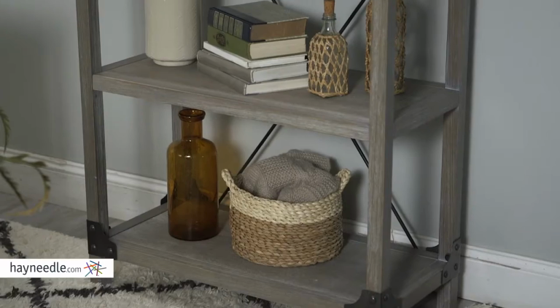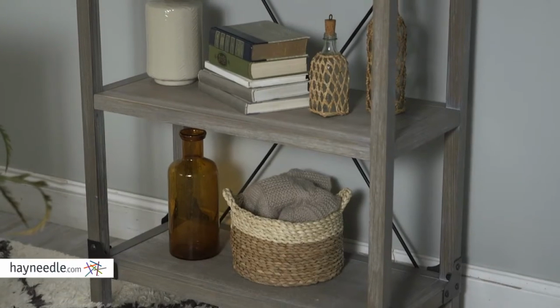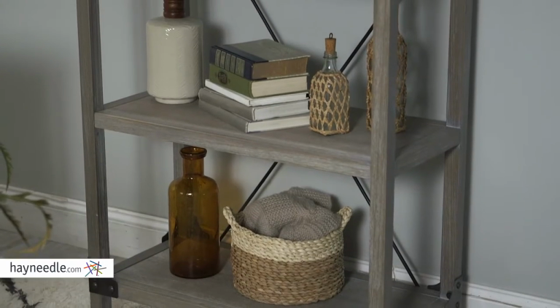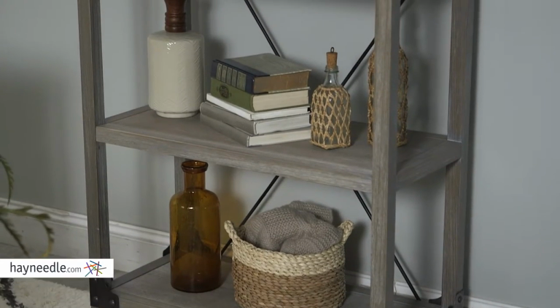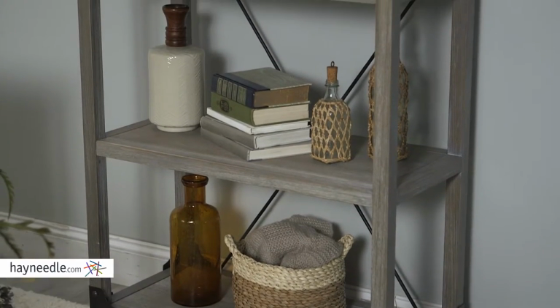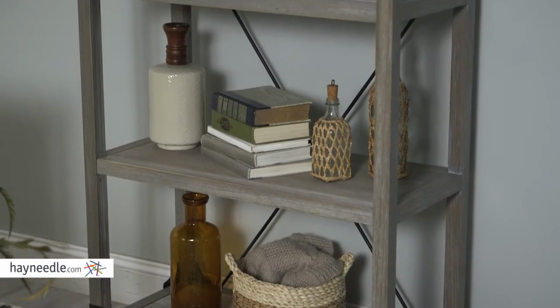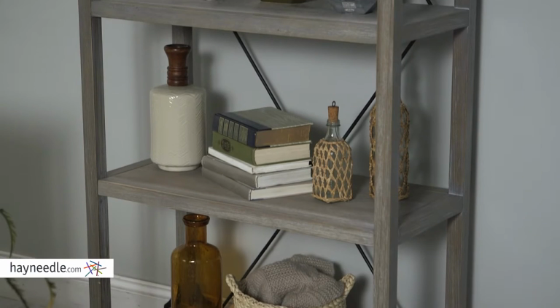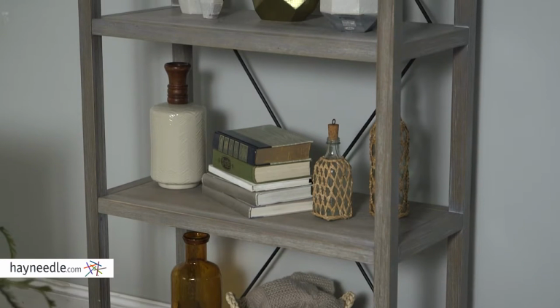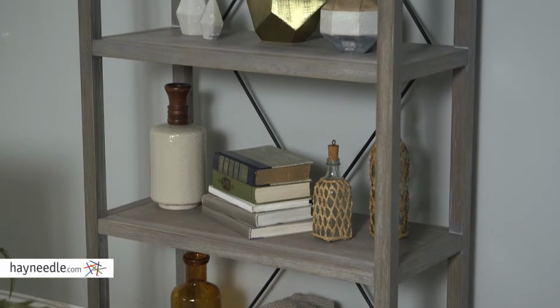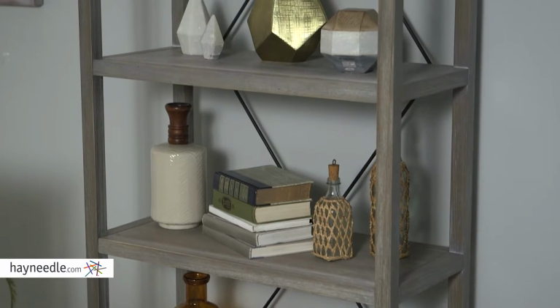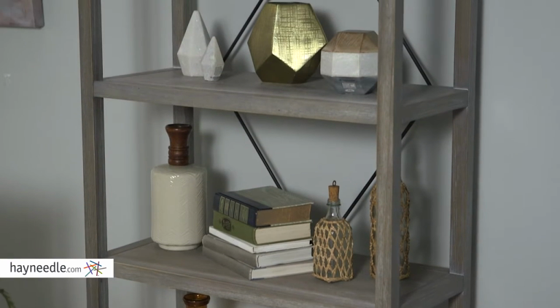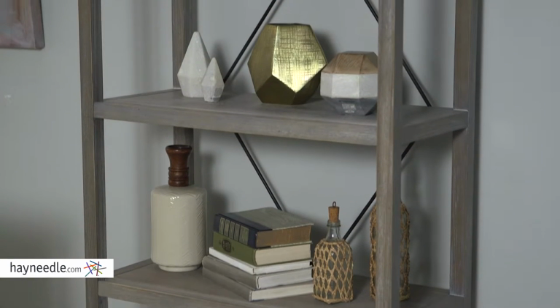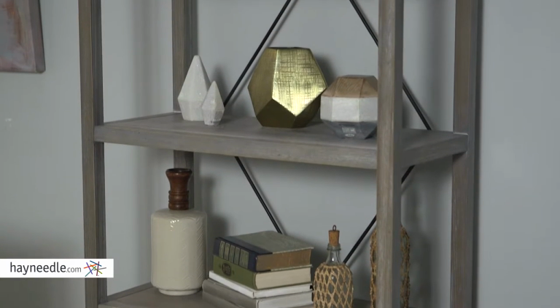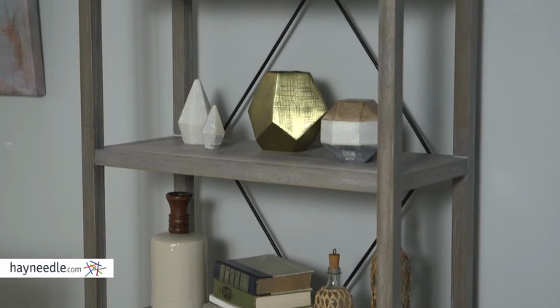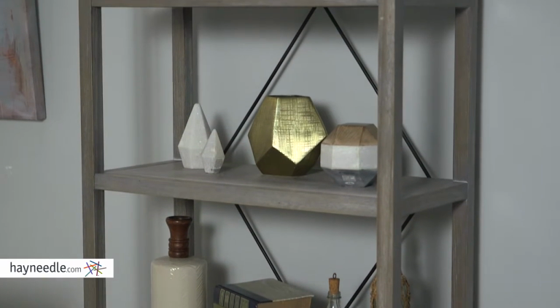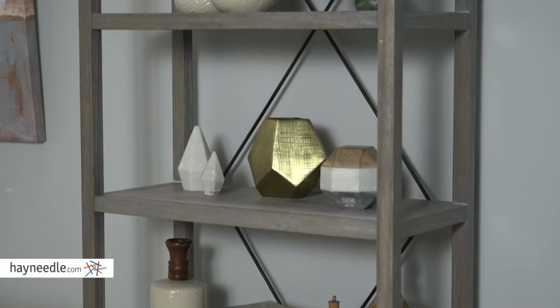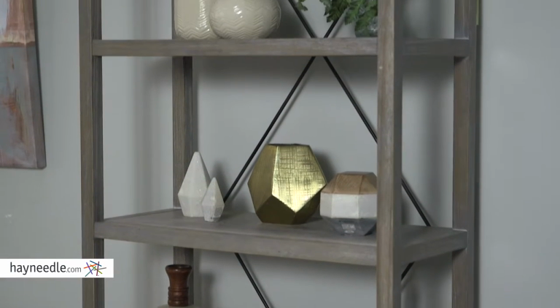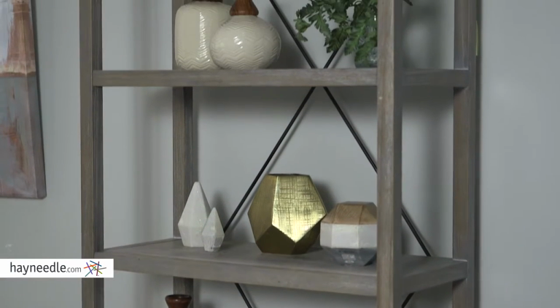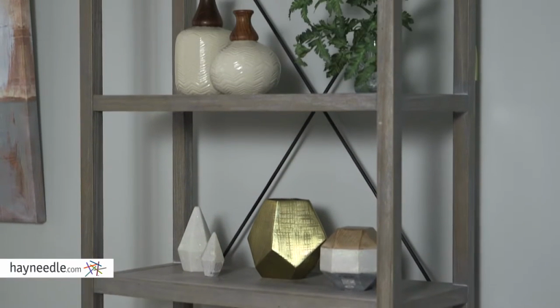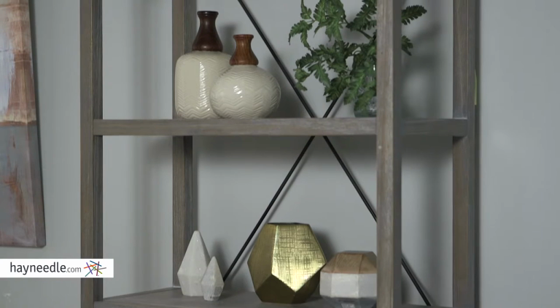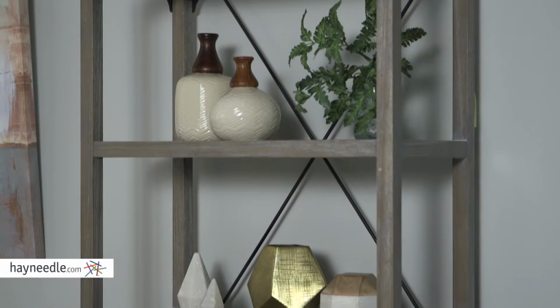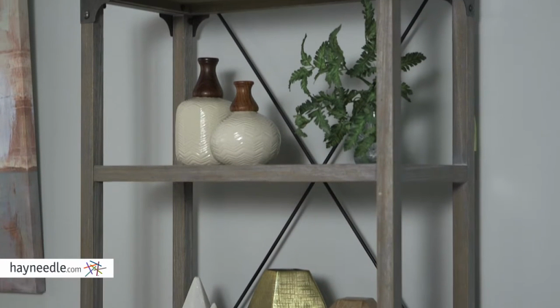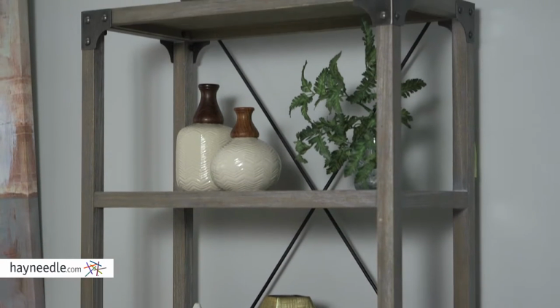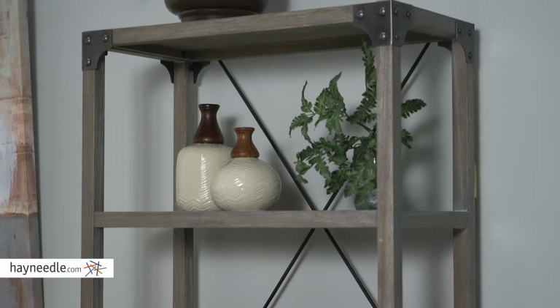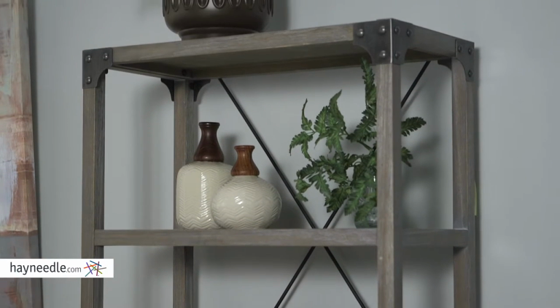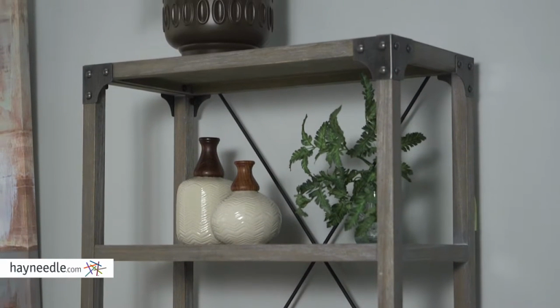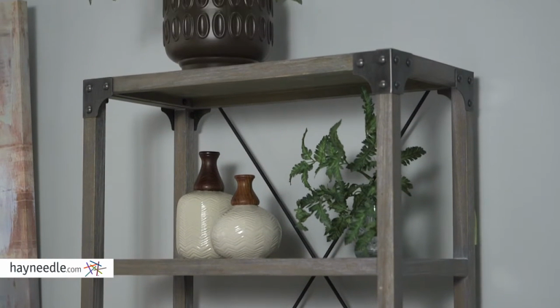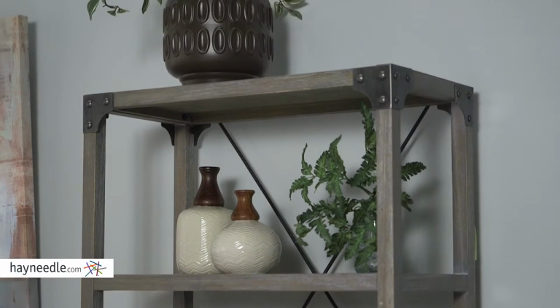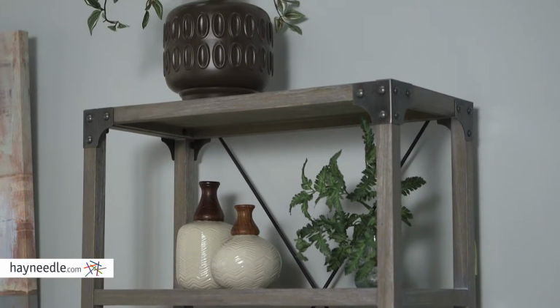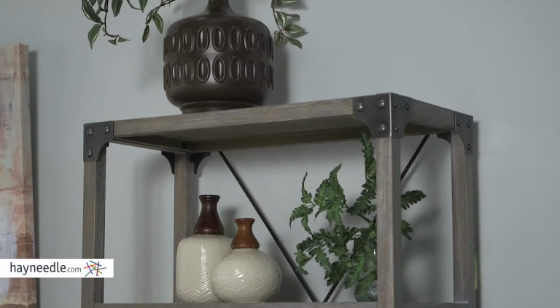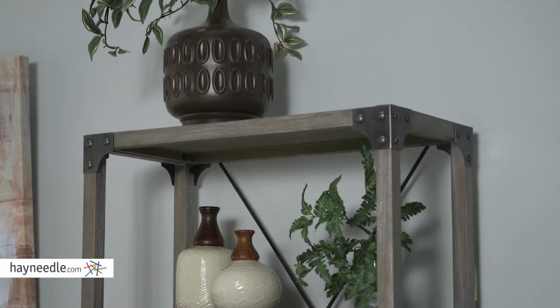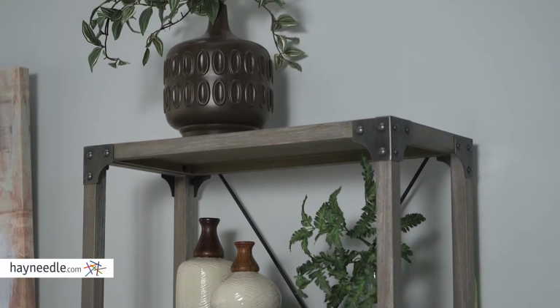This rustic bookcase is made with a durable poplar wood frame with ash veneers. It's finished with a rustic and timeless aged driftwood, while the corners feature hand-finished bronze iron brackets adding to its durability and aesthetic.